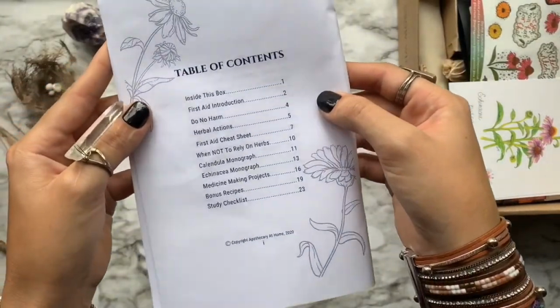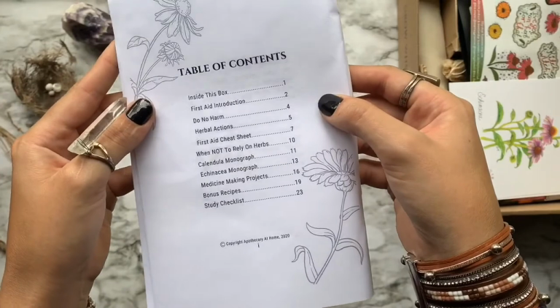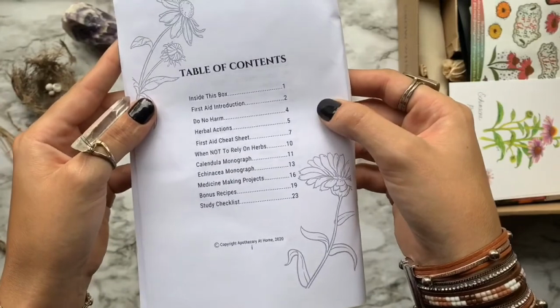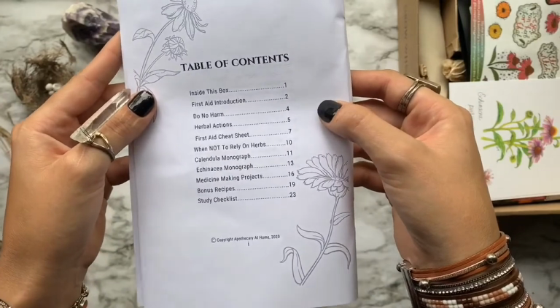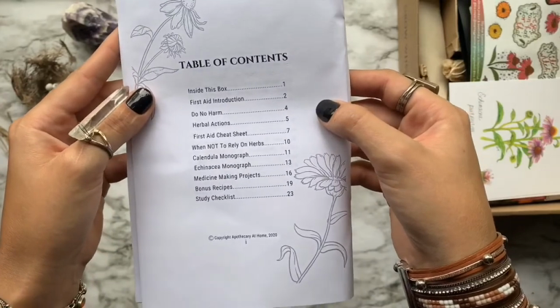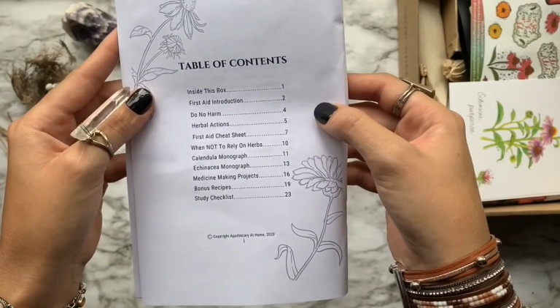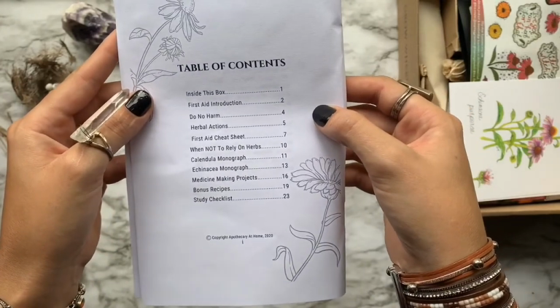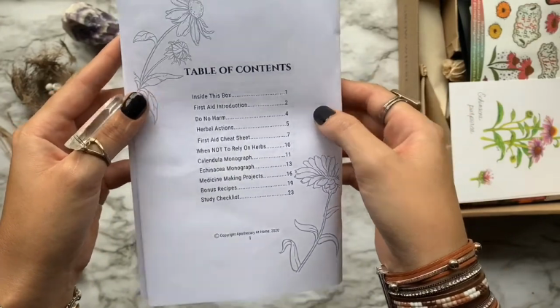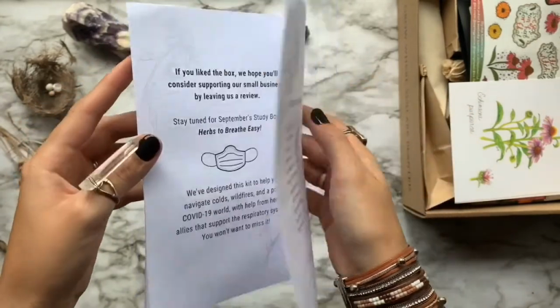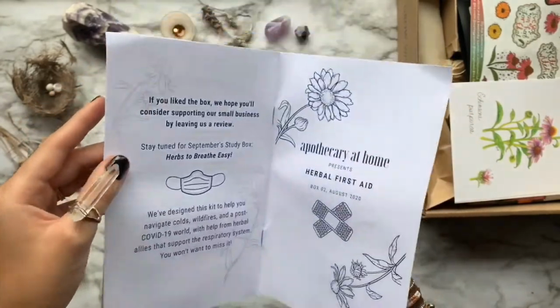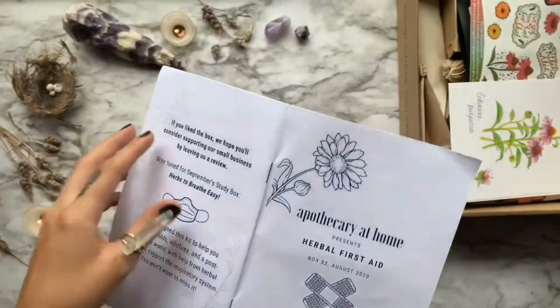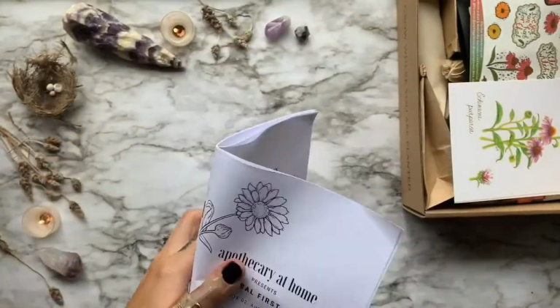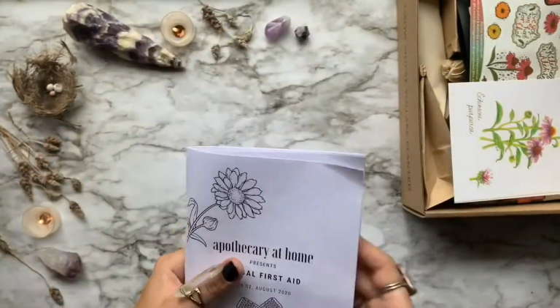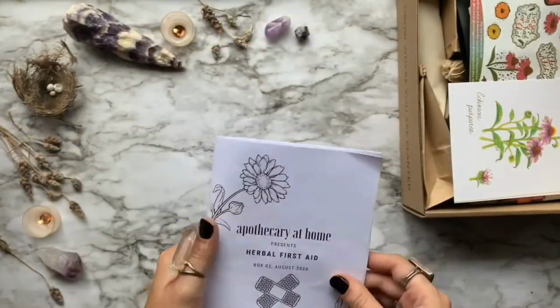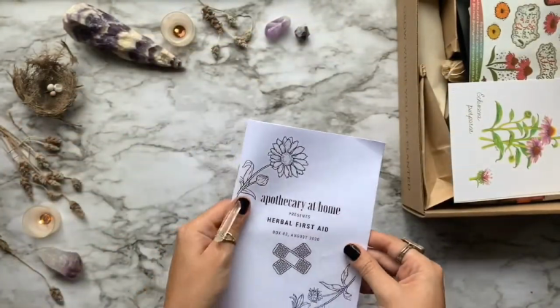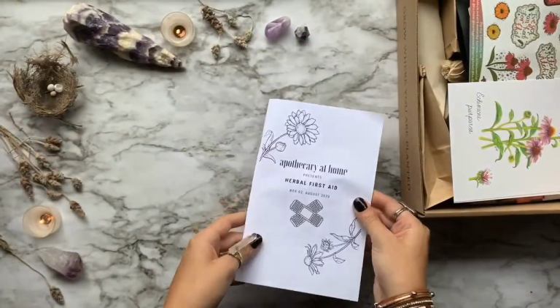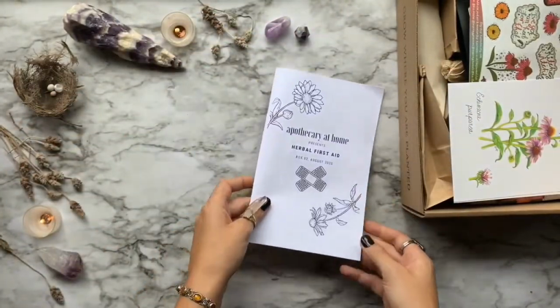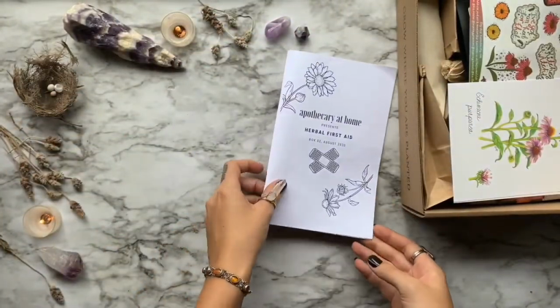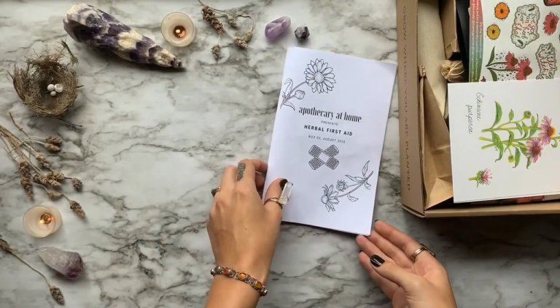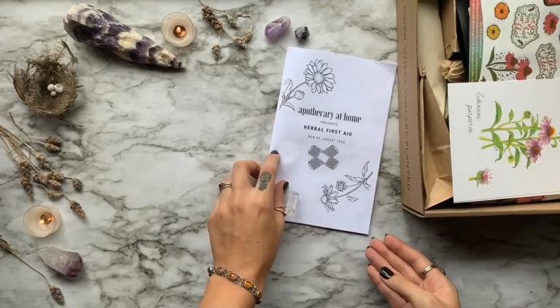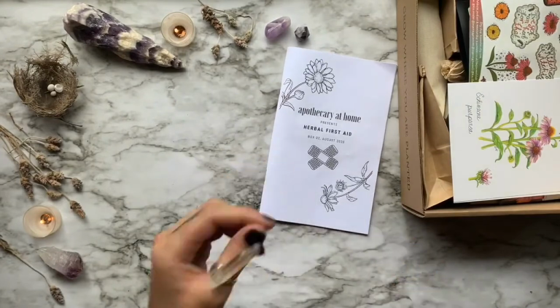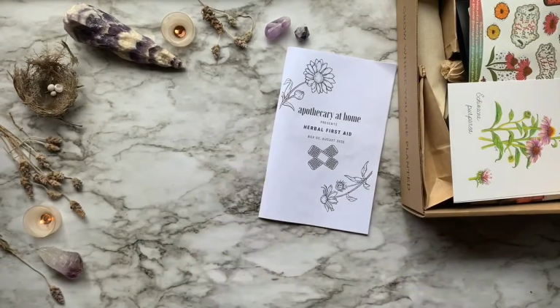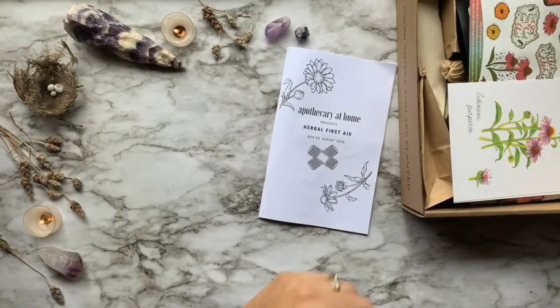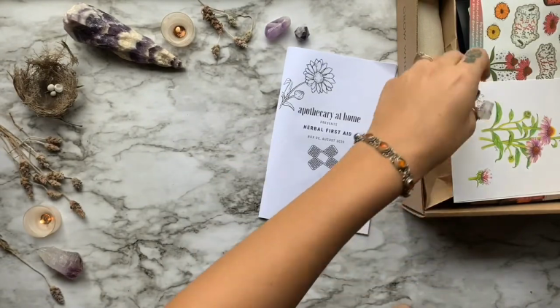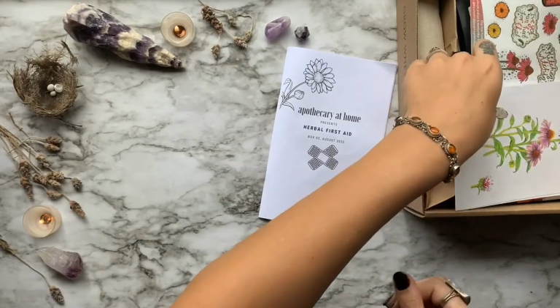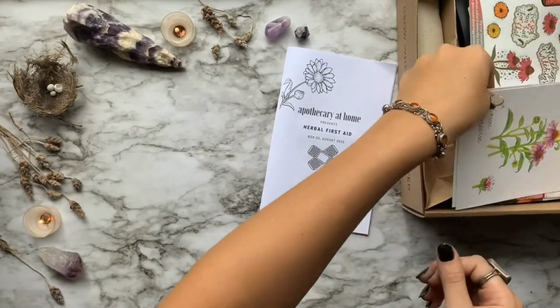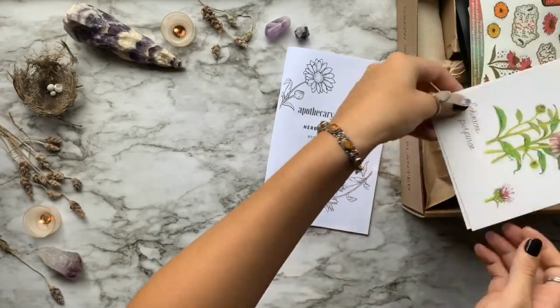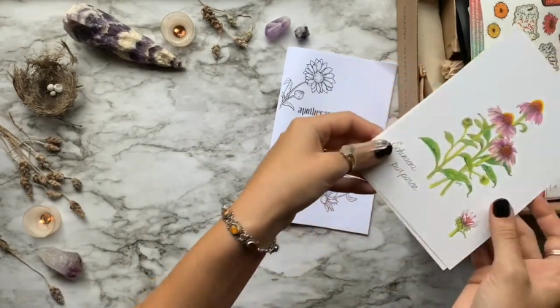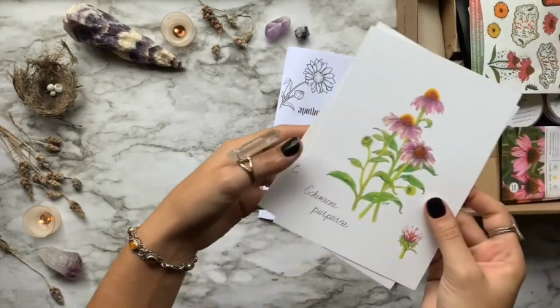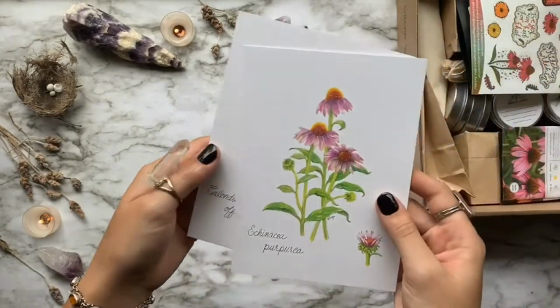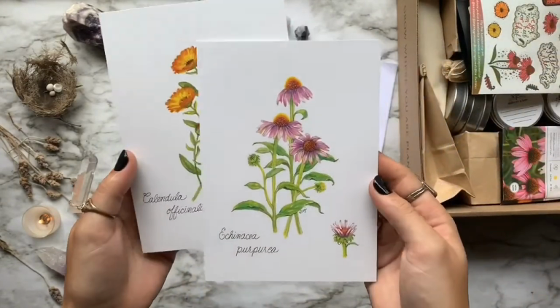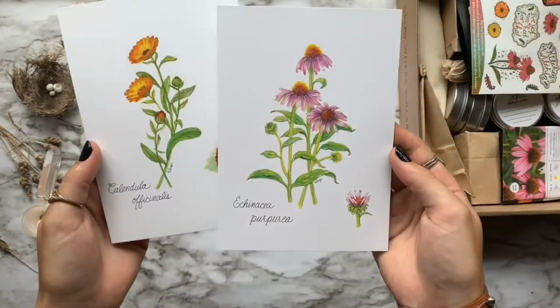Here we have a sneak peek of what is outlined in this month's study guide for herbal first aid. They also have these listed on their website if you're looking to purchase just the study guide.